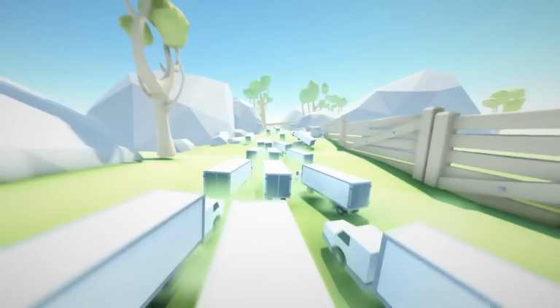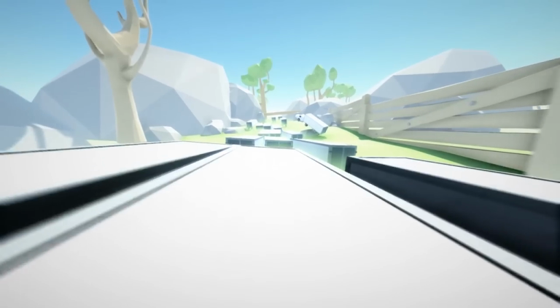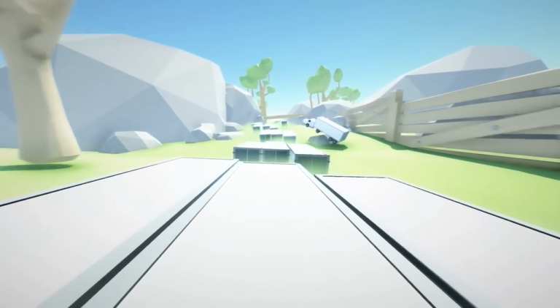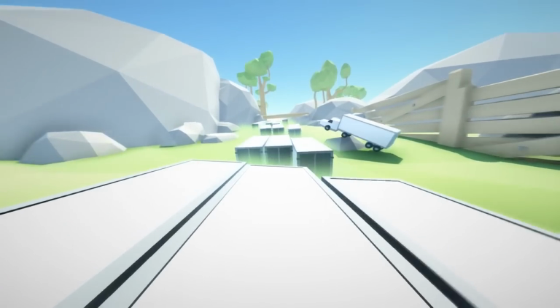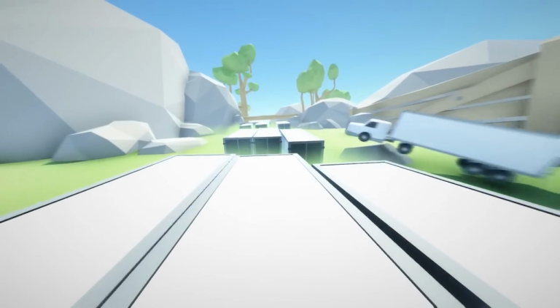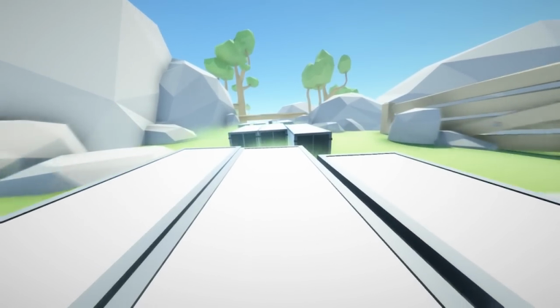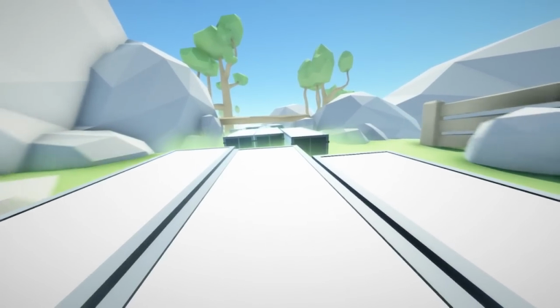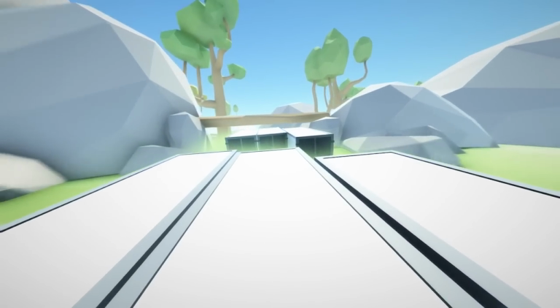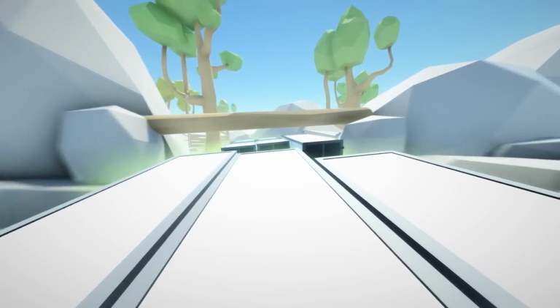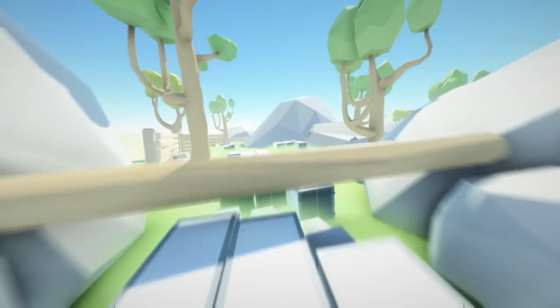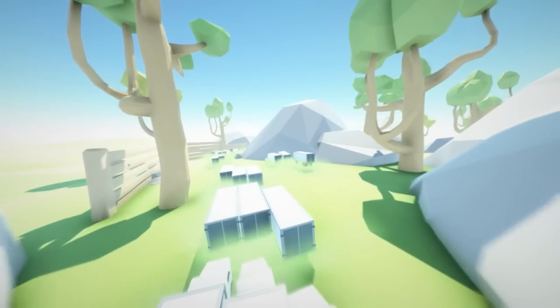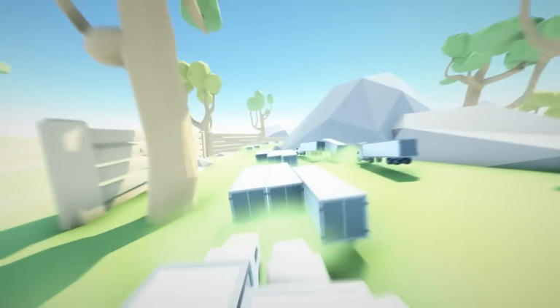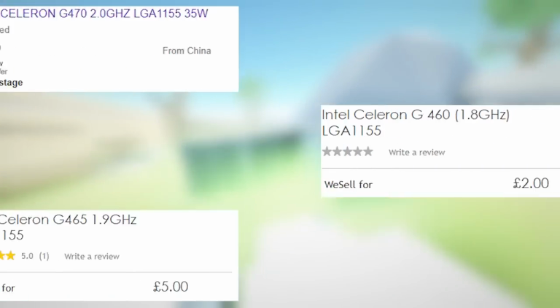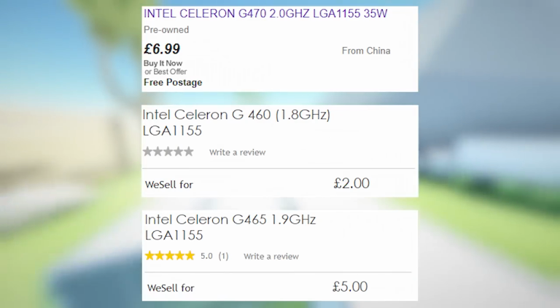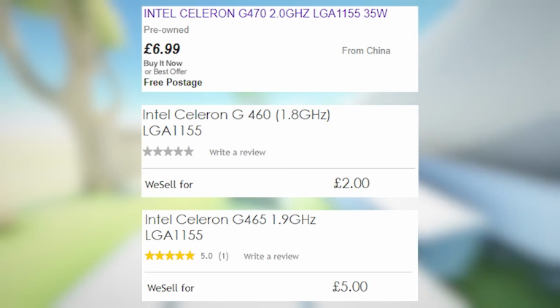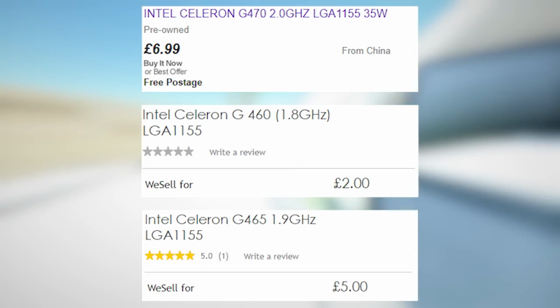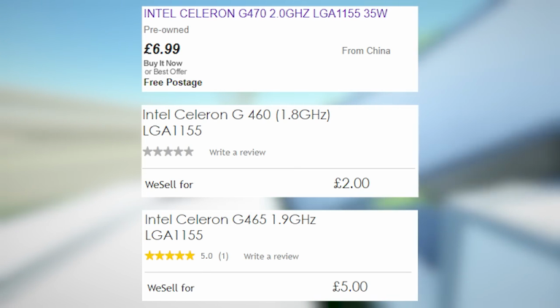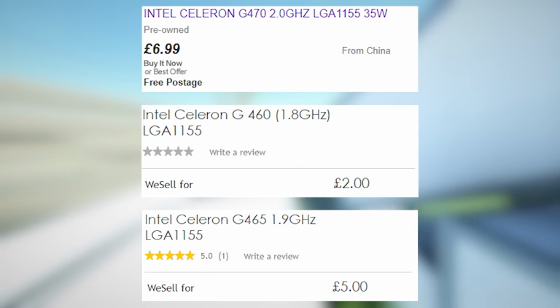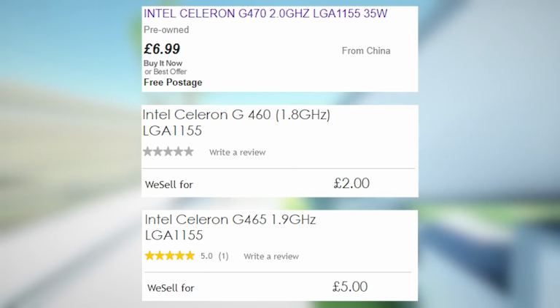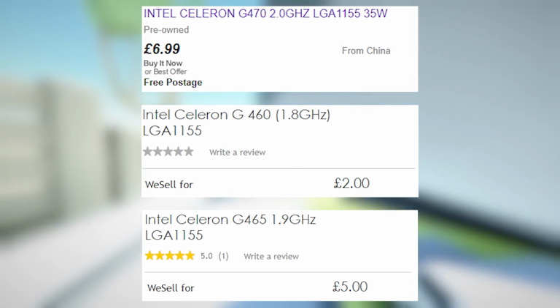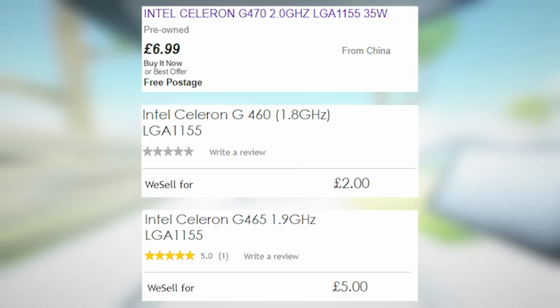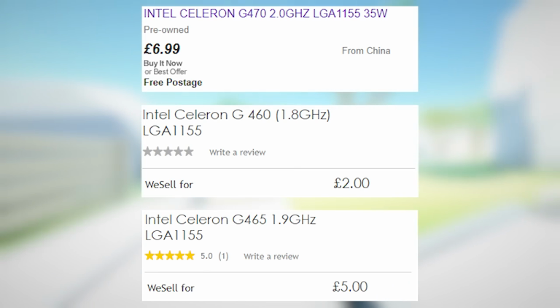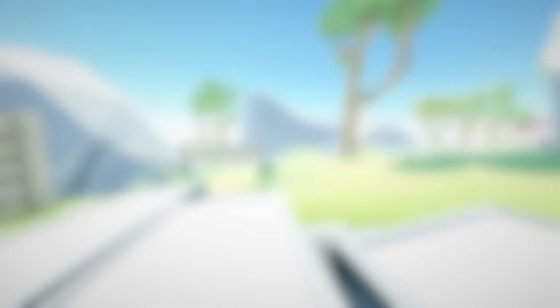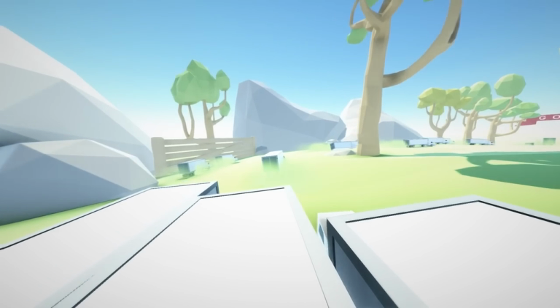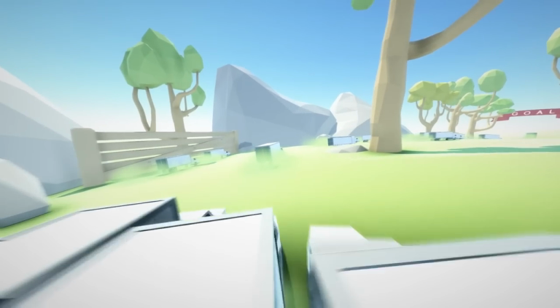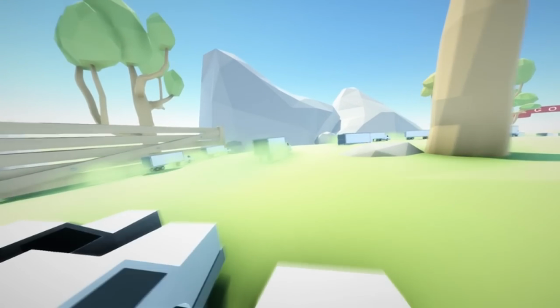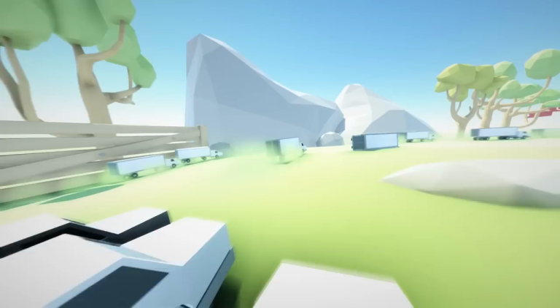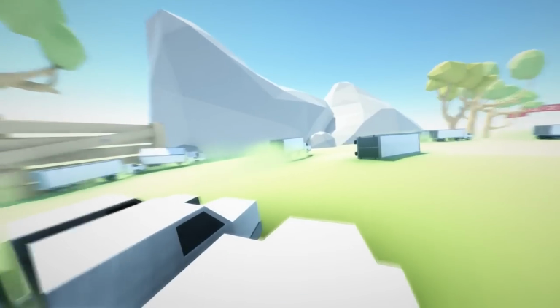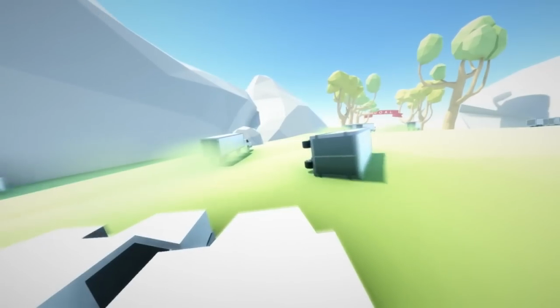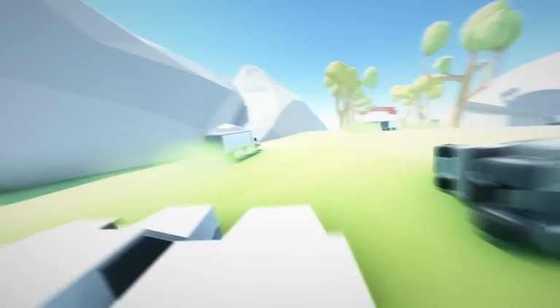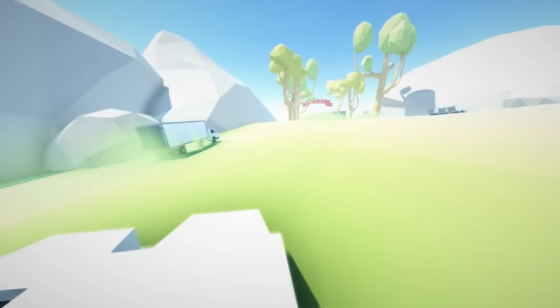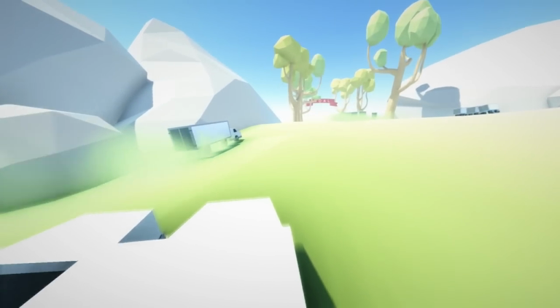The thing is, you can find the G470, G465 and G460 at ridiculously low prices, so what can you expect from performance, and why might you want to buy such a processor today? Well, let's take a look at the G470's specs.